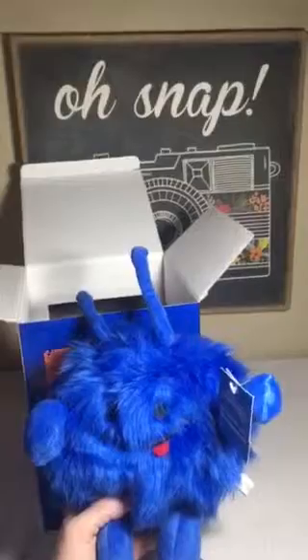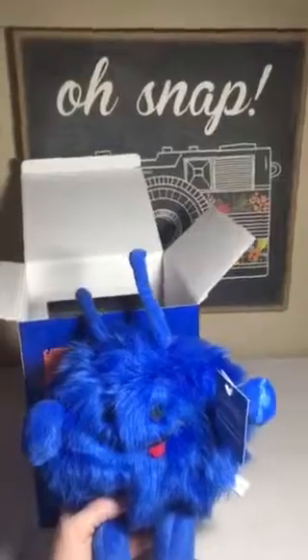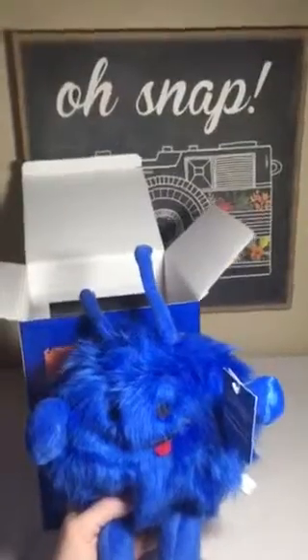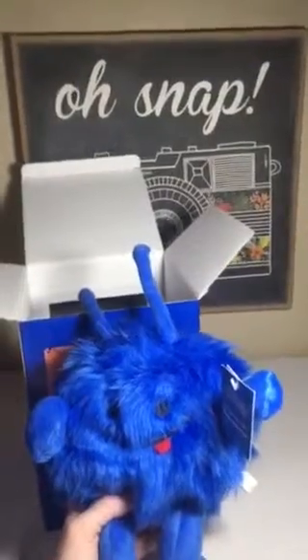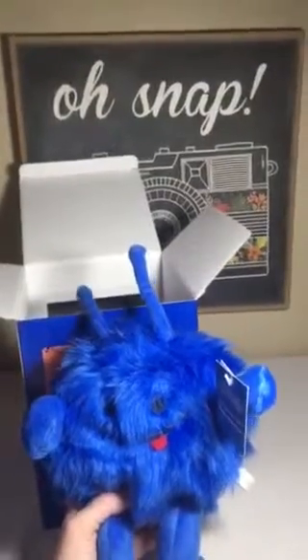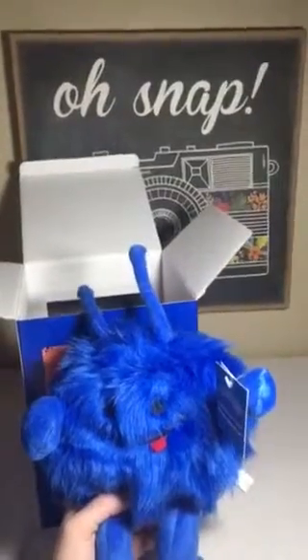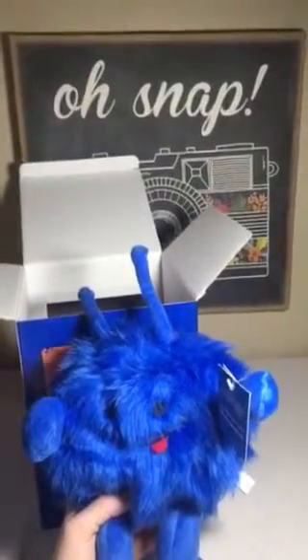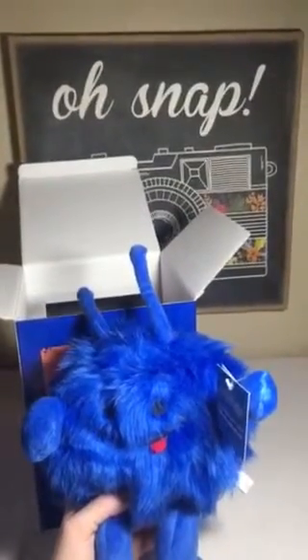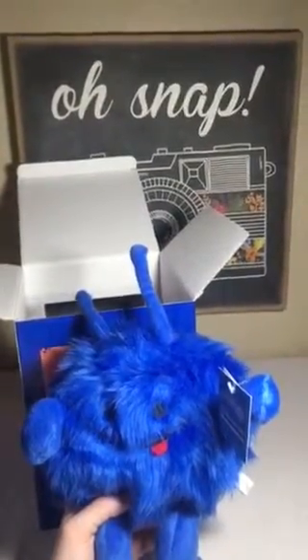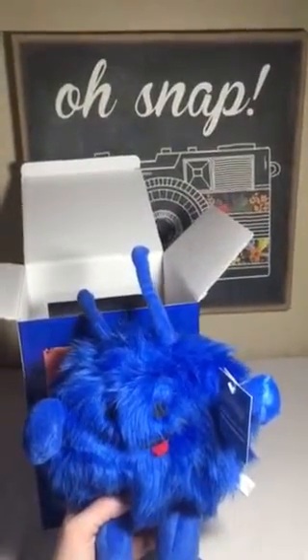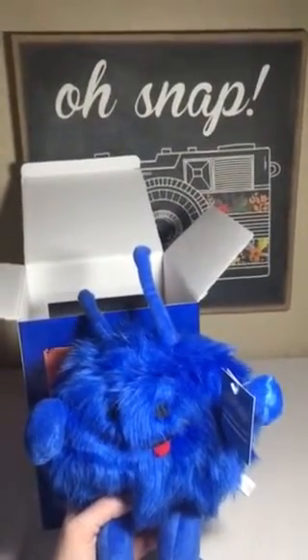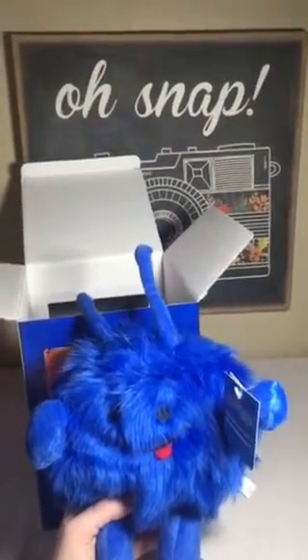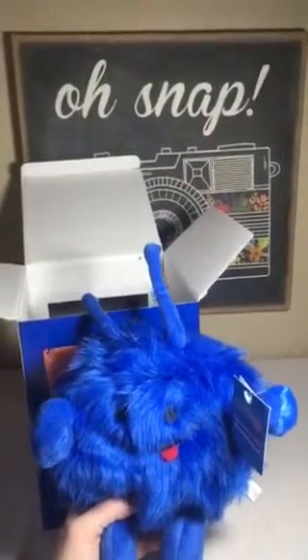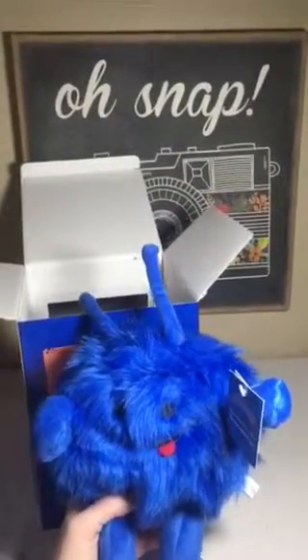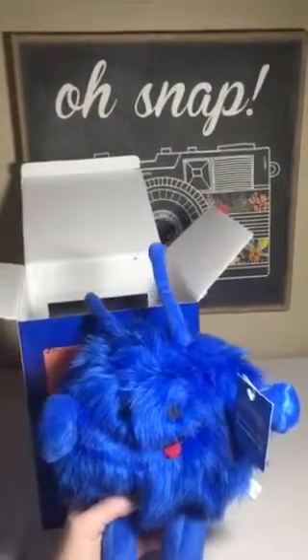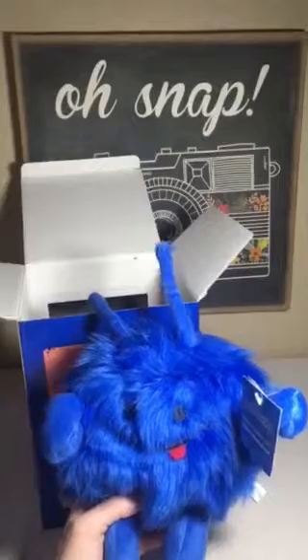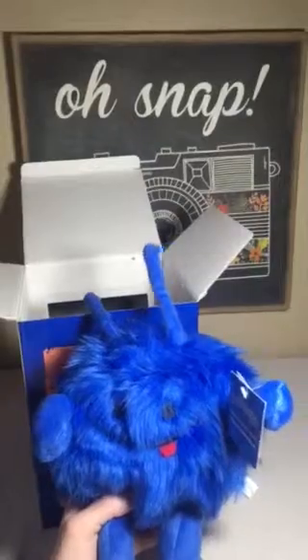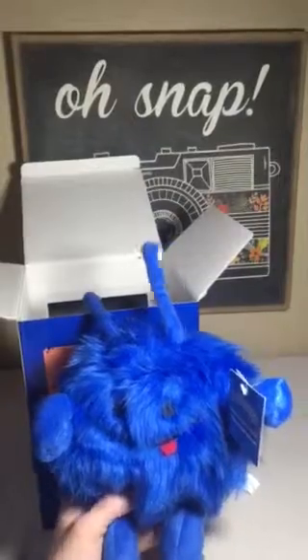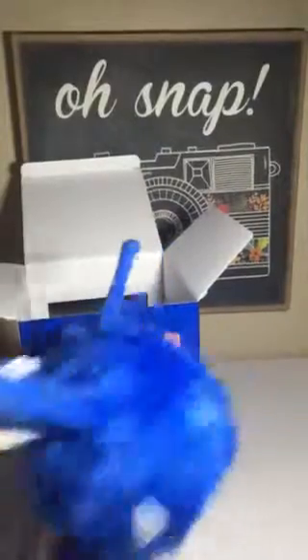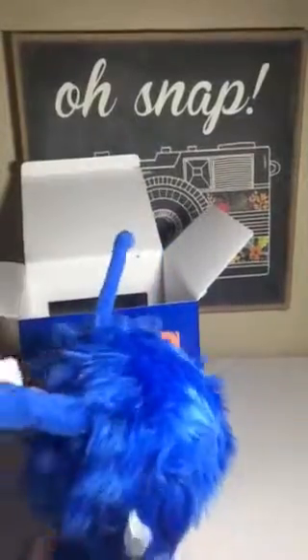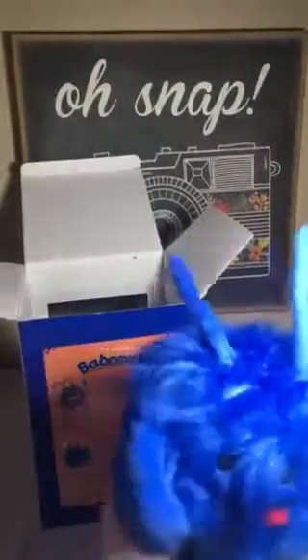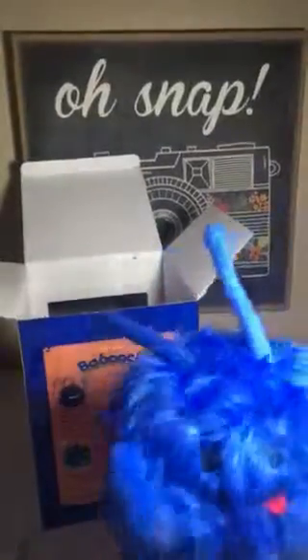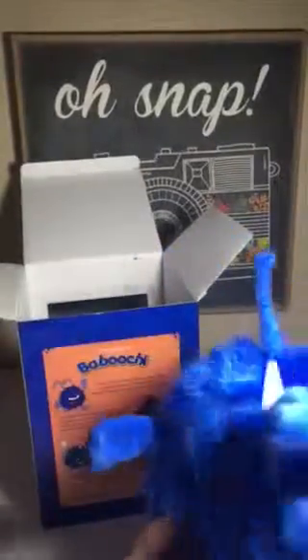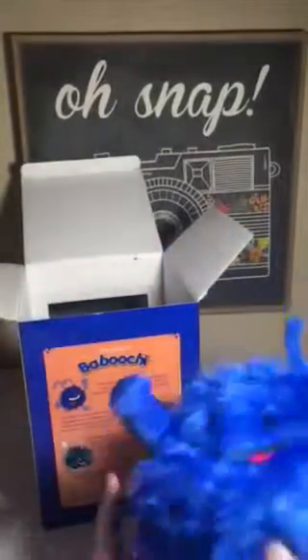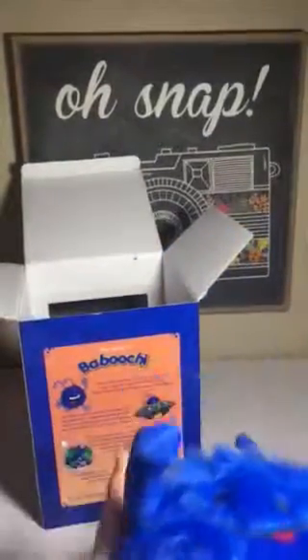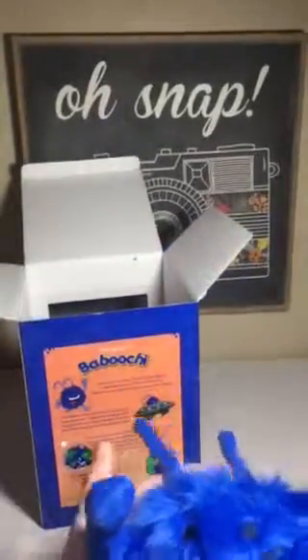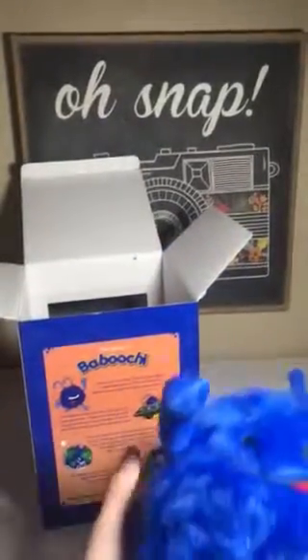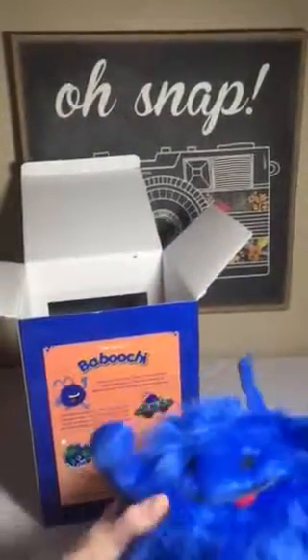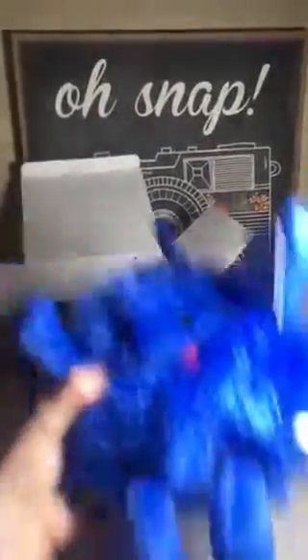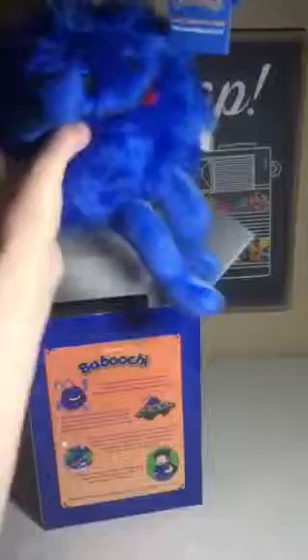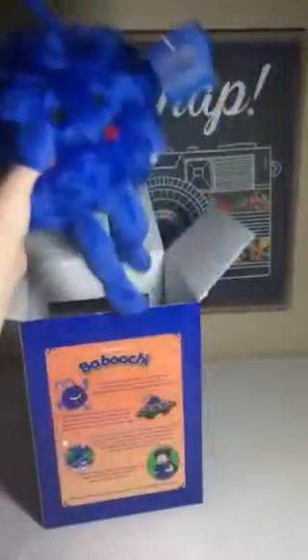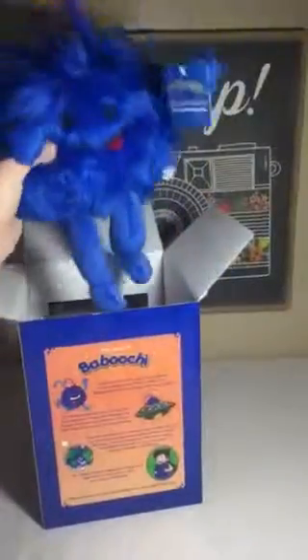This would make a great gift for boys, girls, birthday parties, Christmas, Easter — you name it. It's a well-made little doll. It truly holds true to its value.